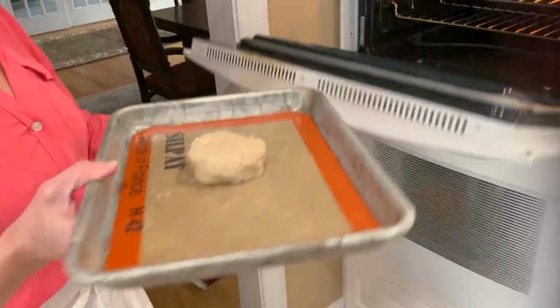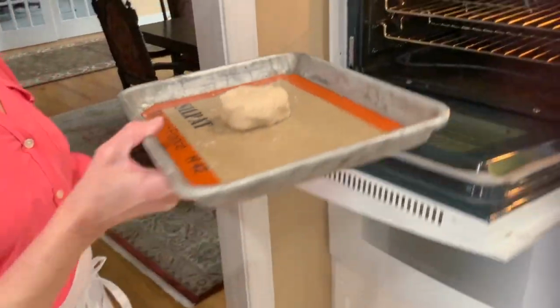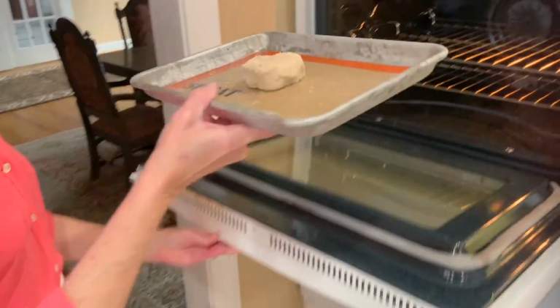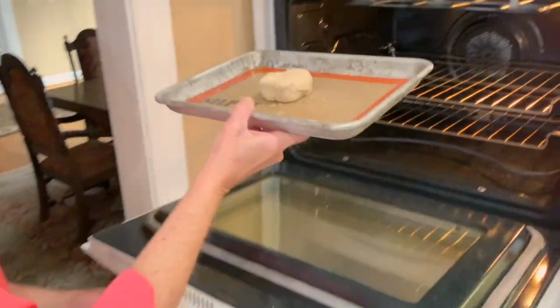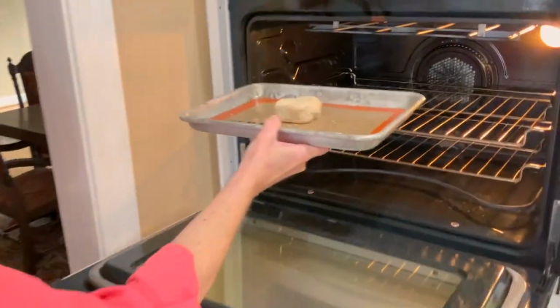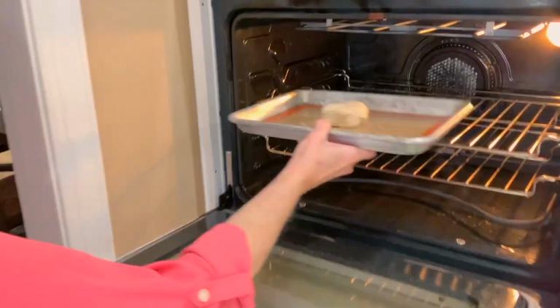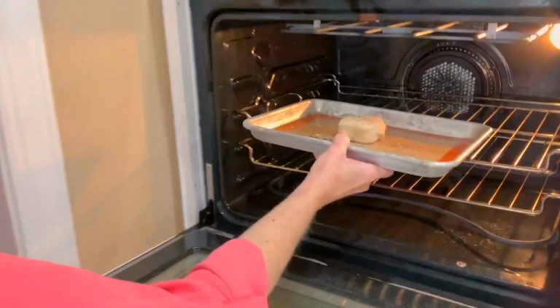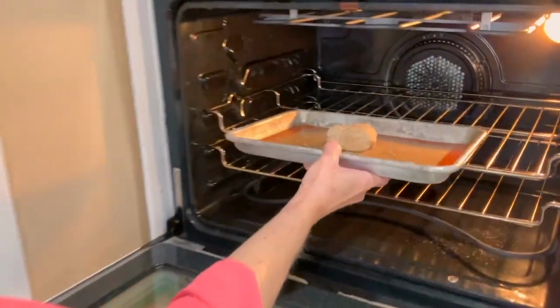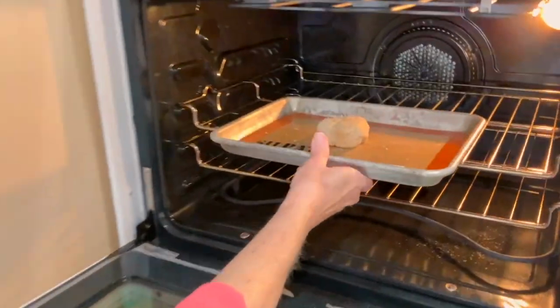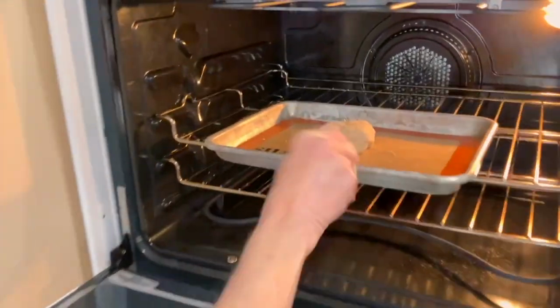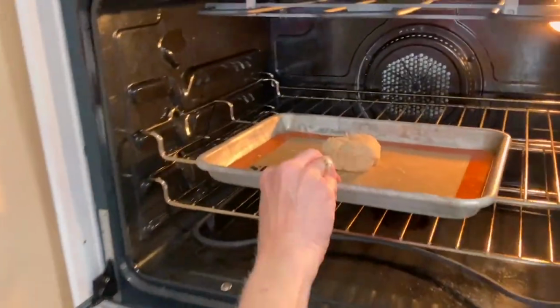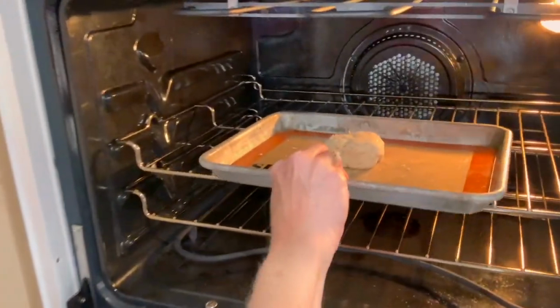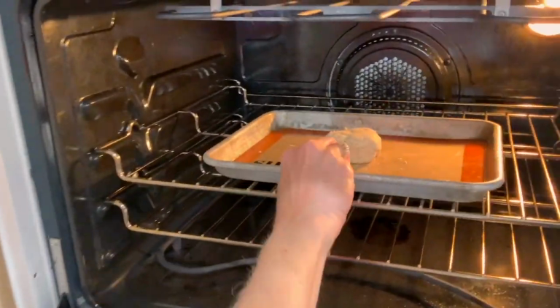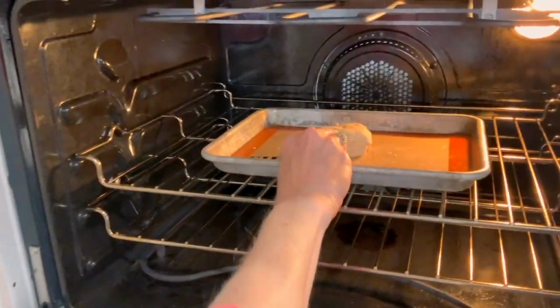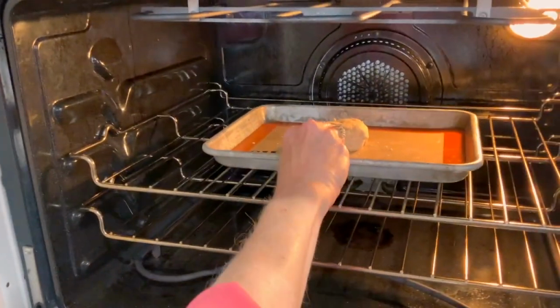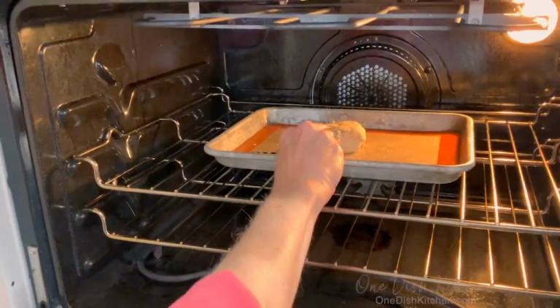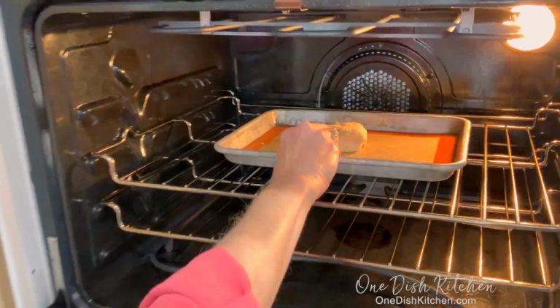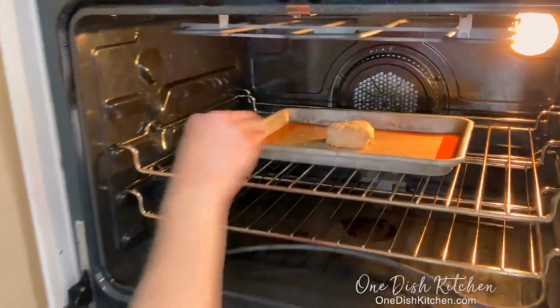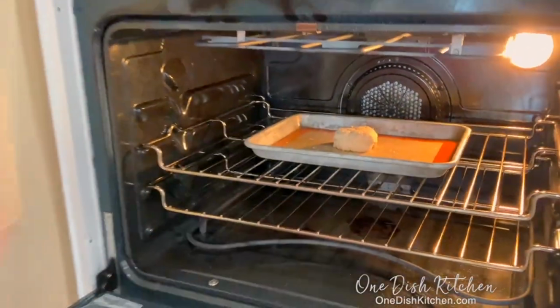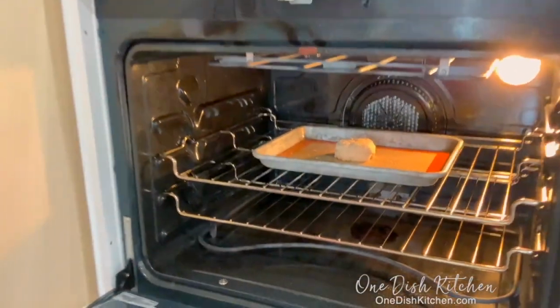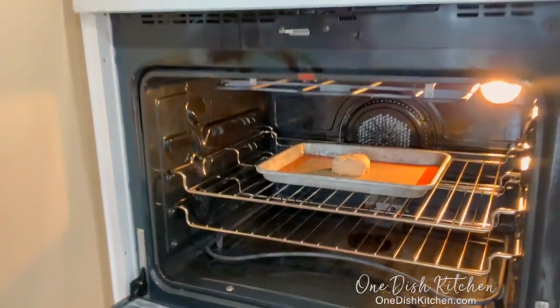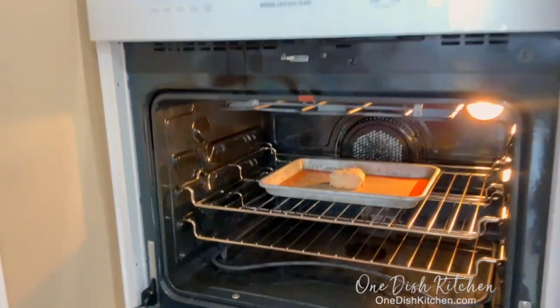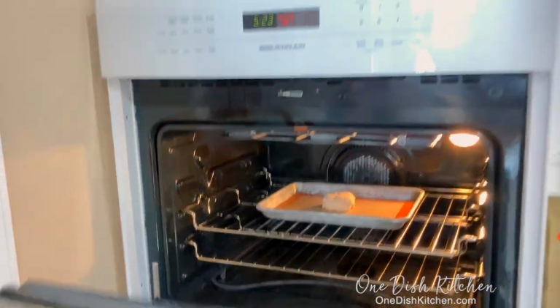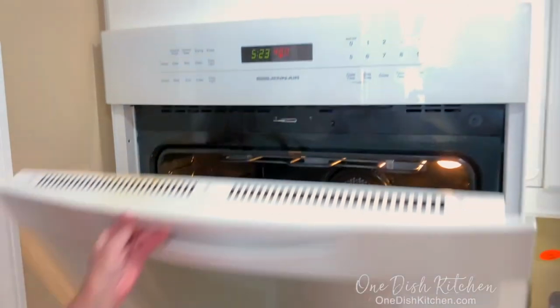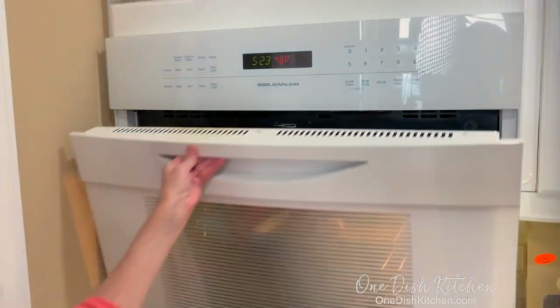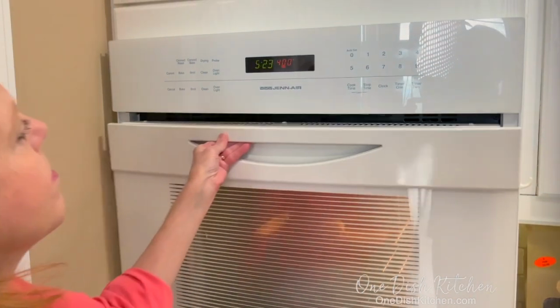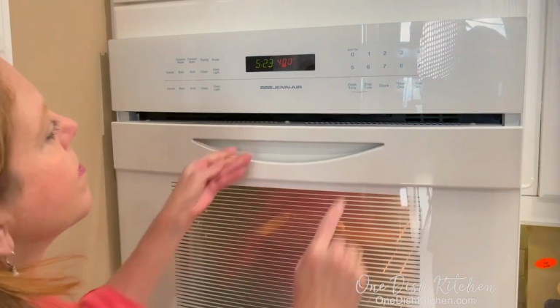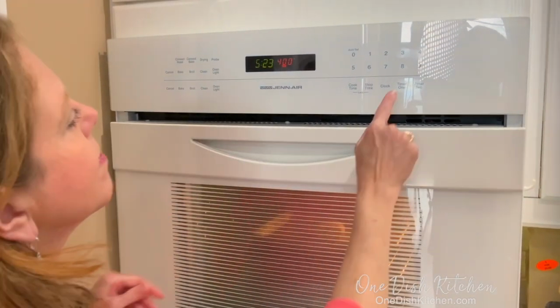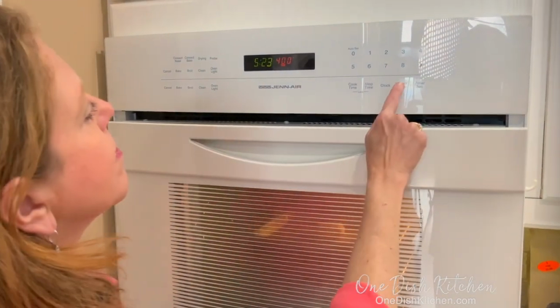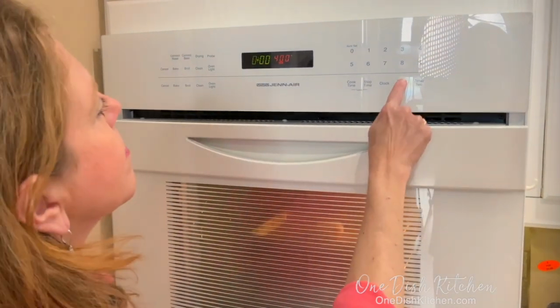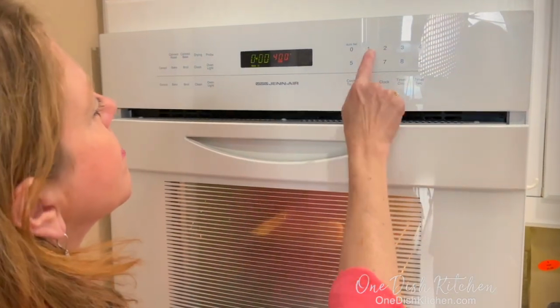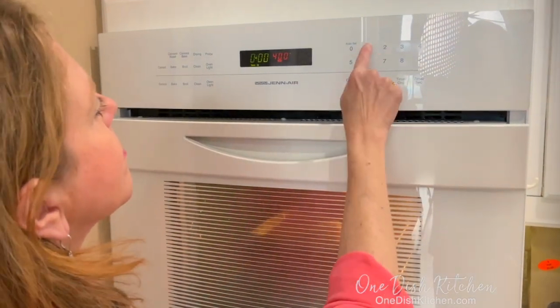Bake for 12 to 15 minutes or until the top is golden. Meanwhile, make the whipped cream if you're making it yourself.